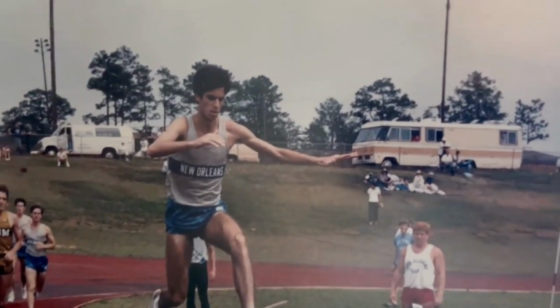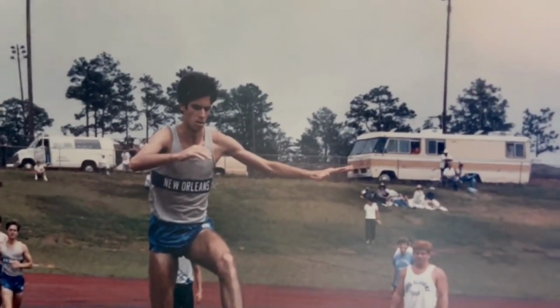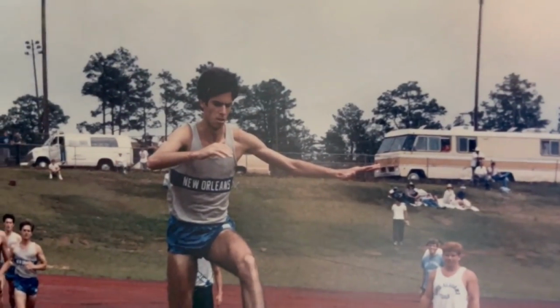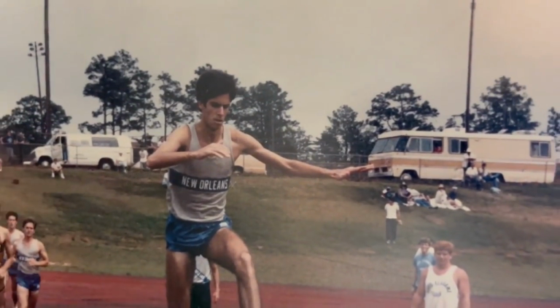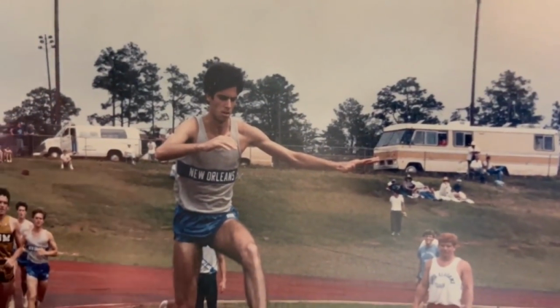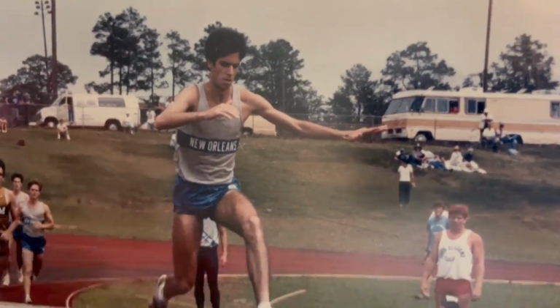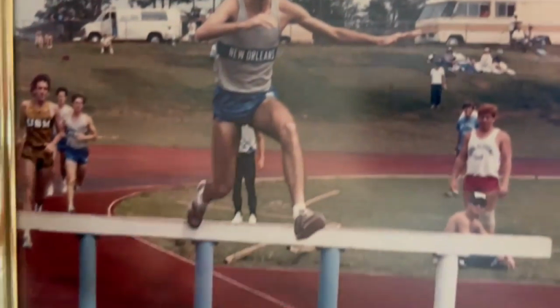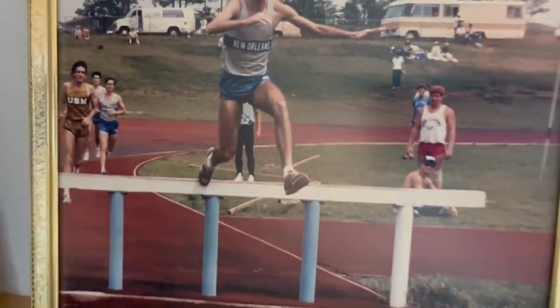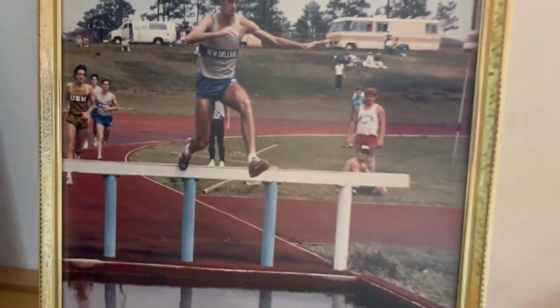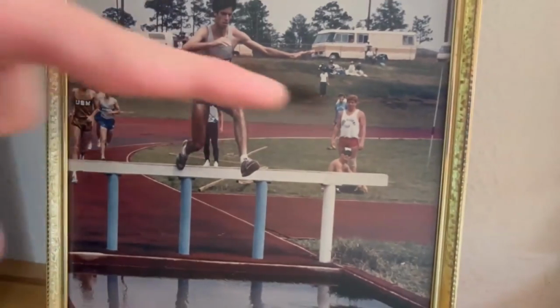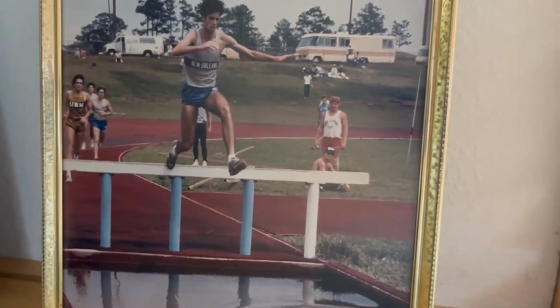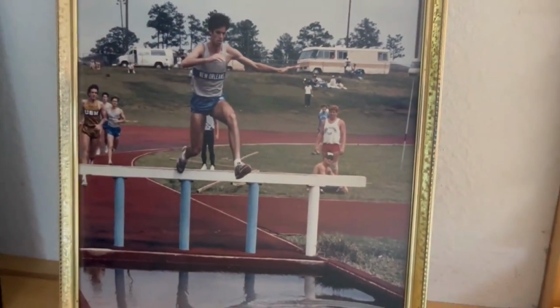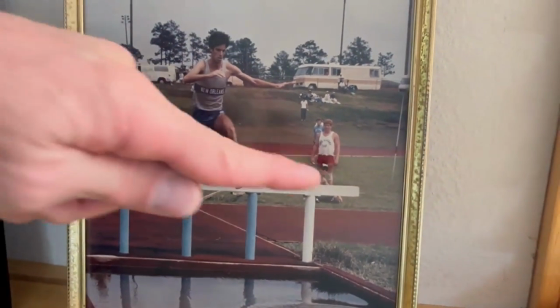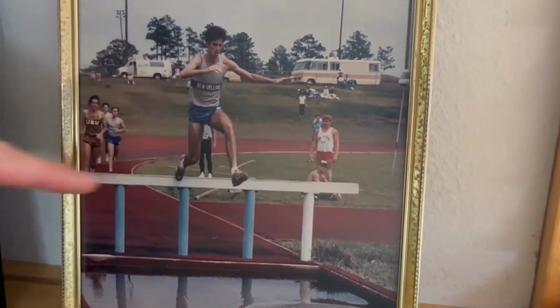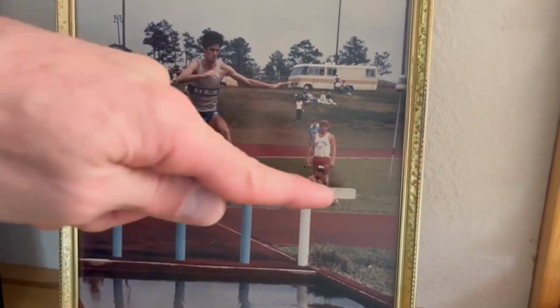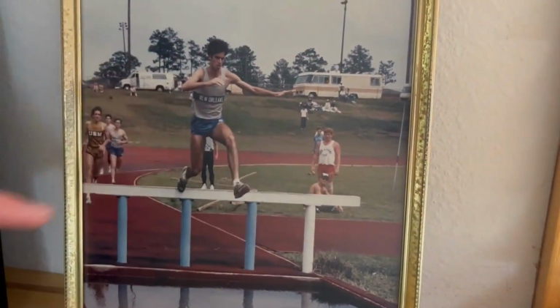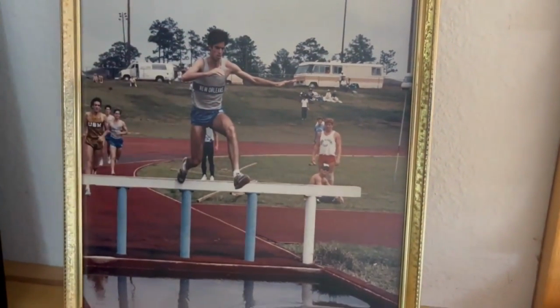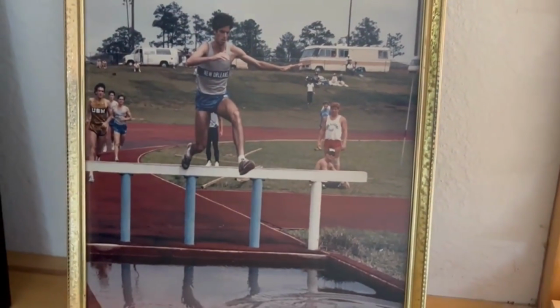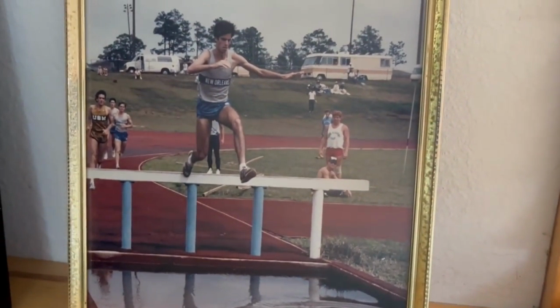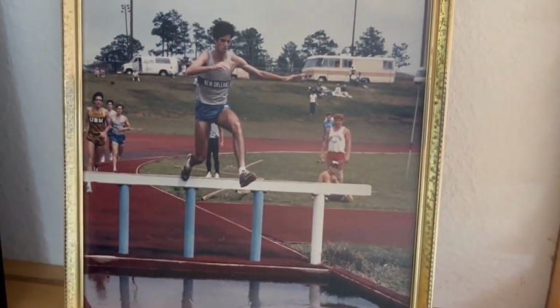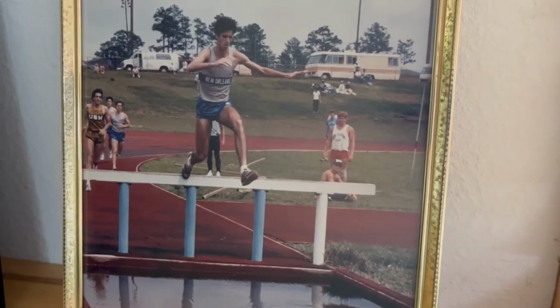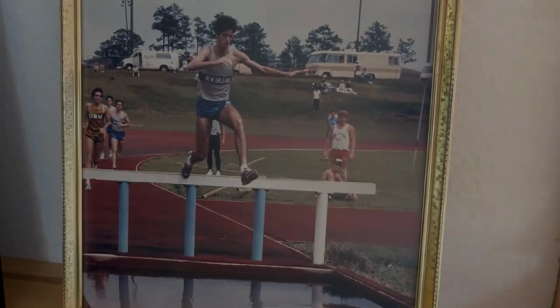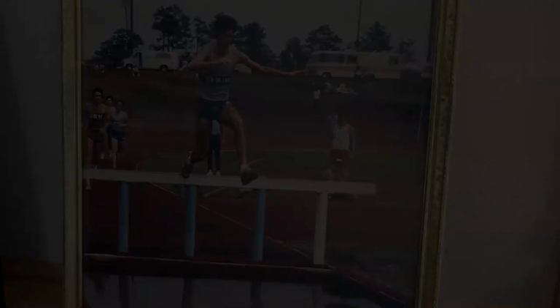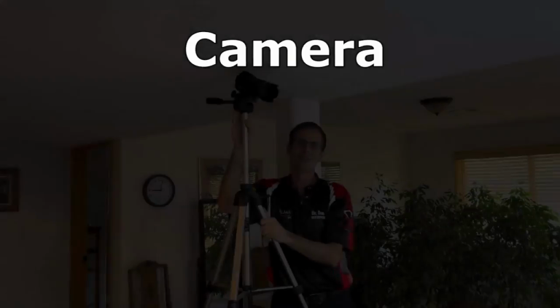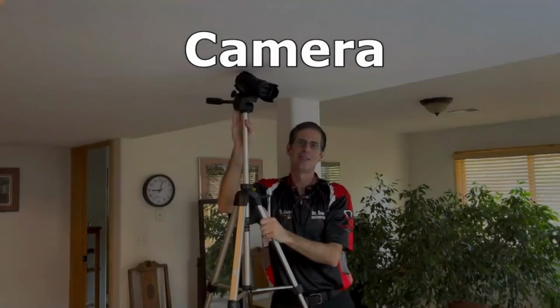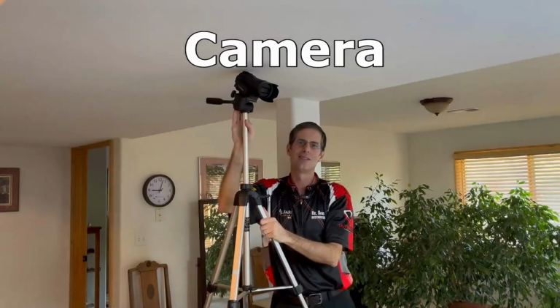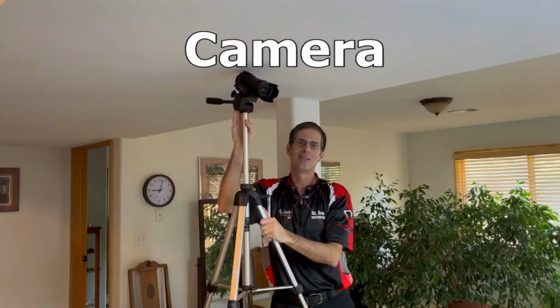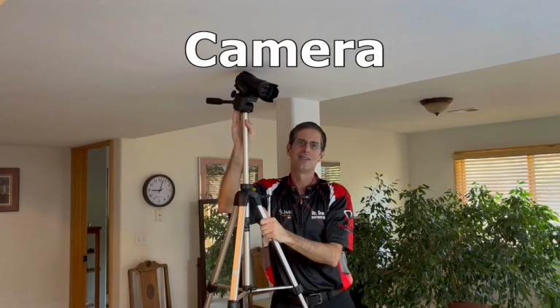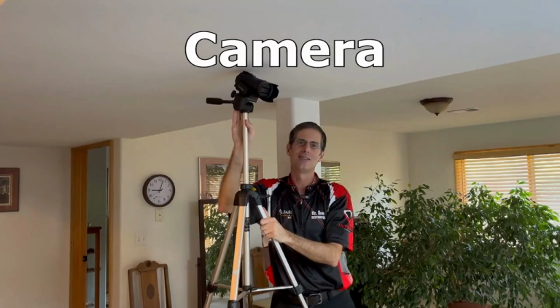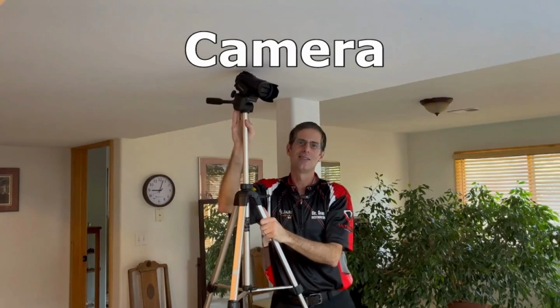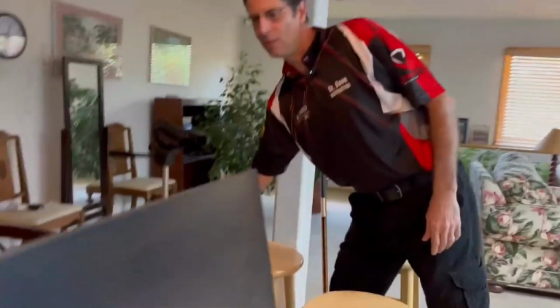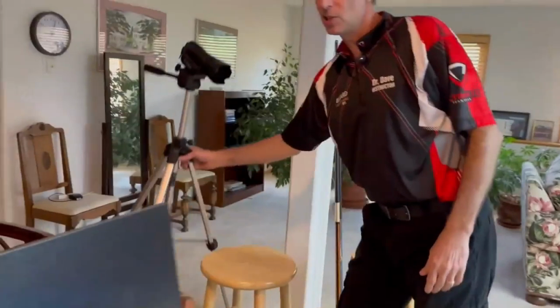I also ran track and cross-country. In college I ran the 5K and the steeplechase — it's like horses jumping over steeples, jumping over water and barriers. These are not hurdles; they're solid barriers, and you really don't want to hit those with your leg — they hurt.